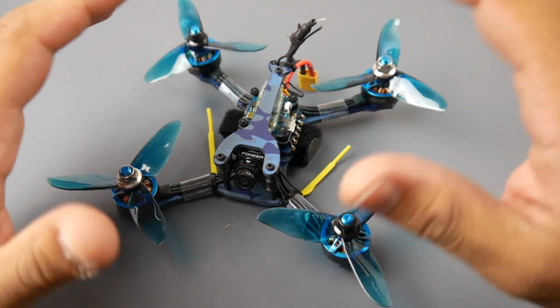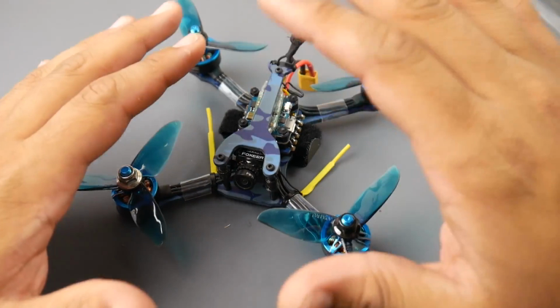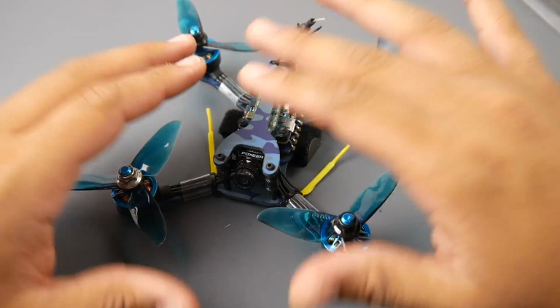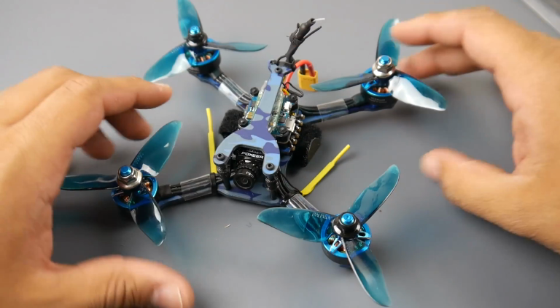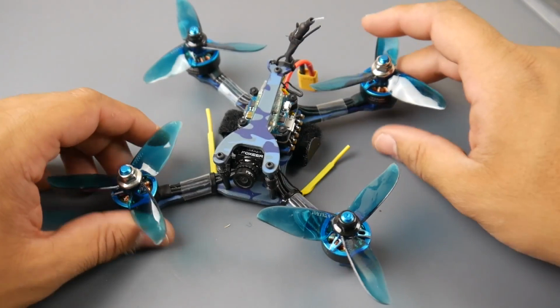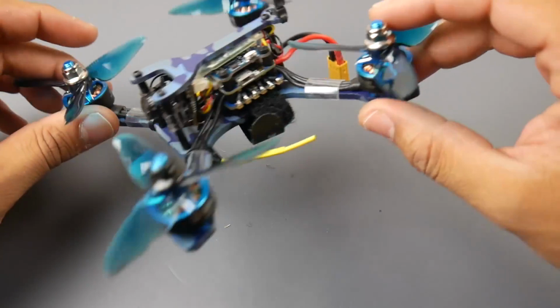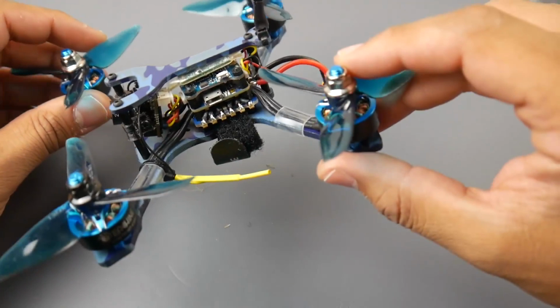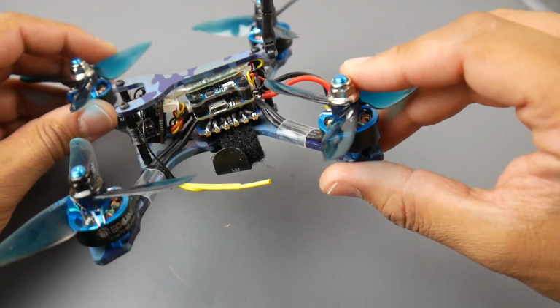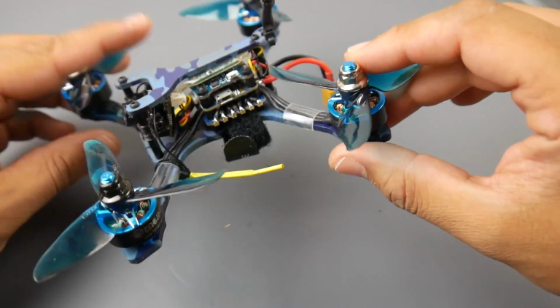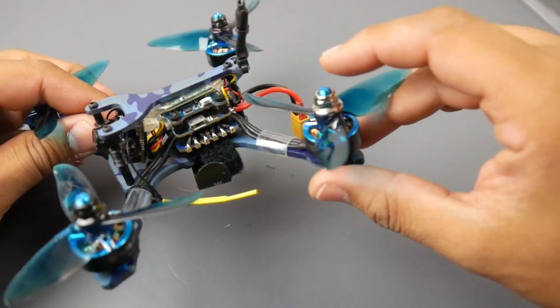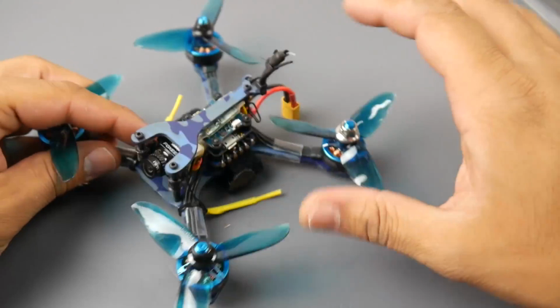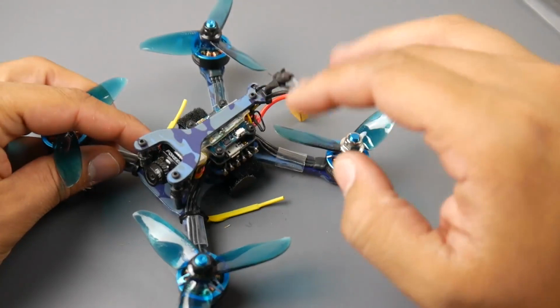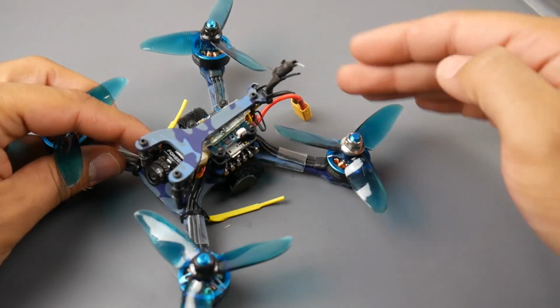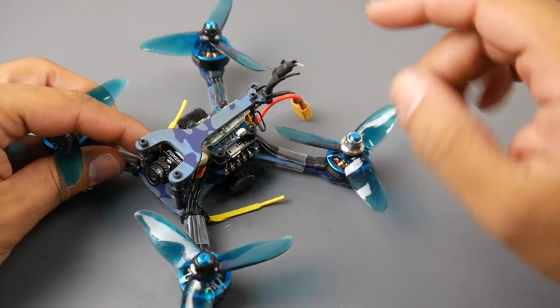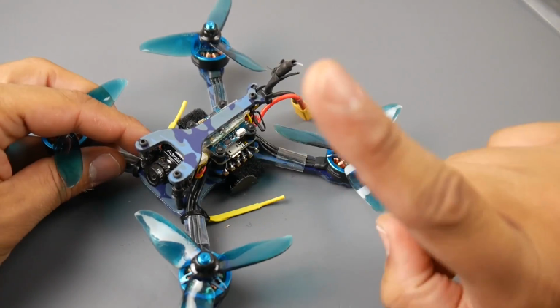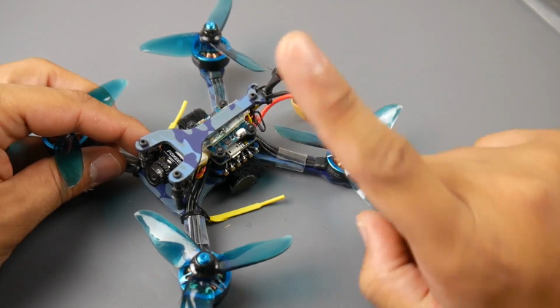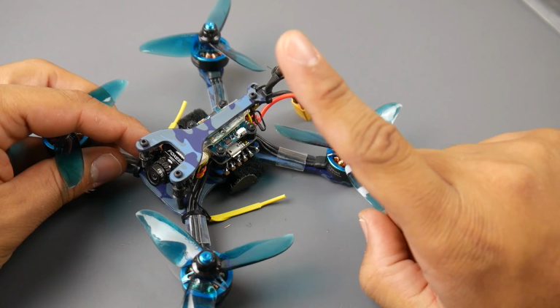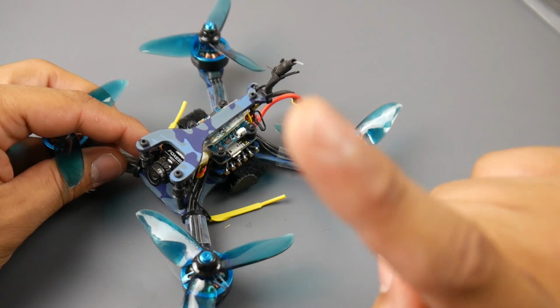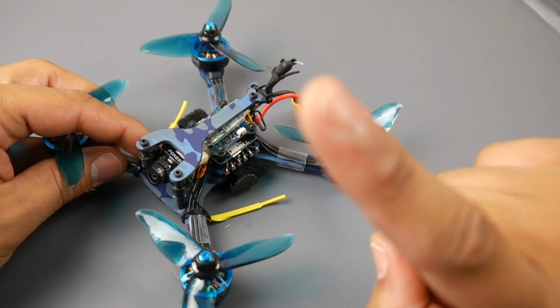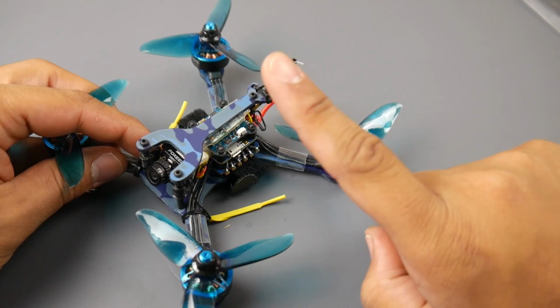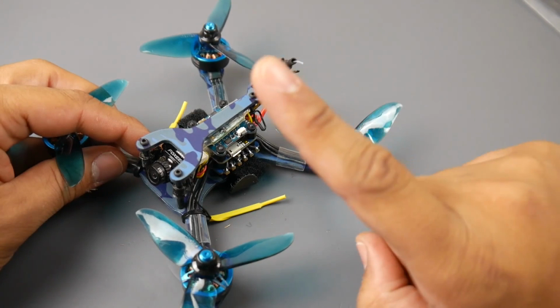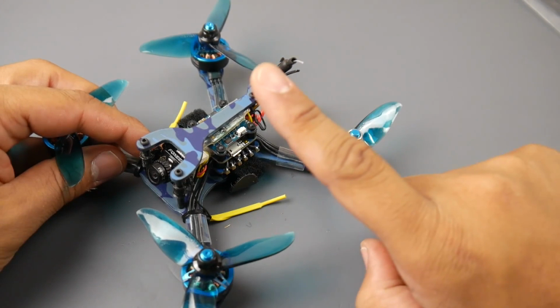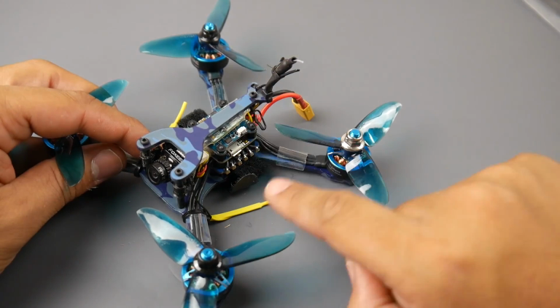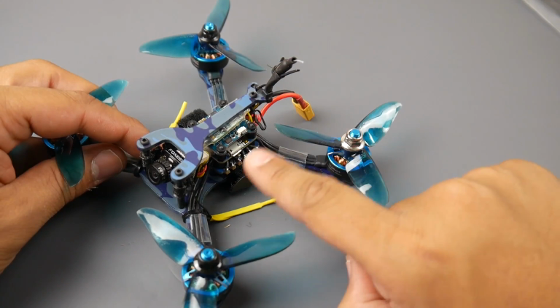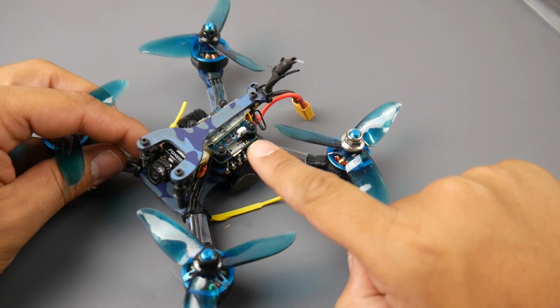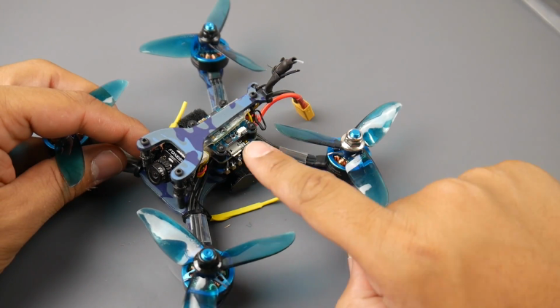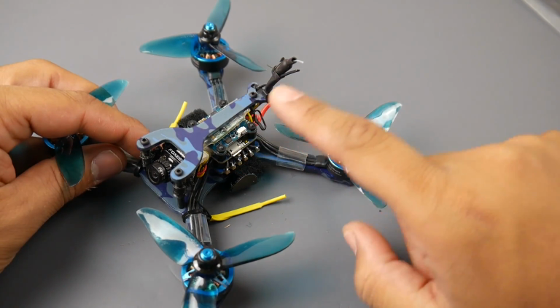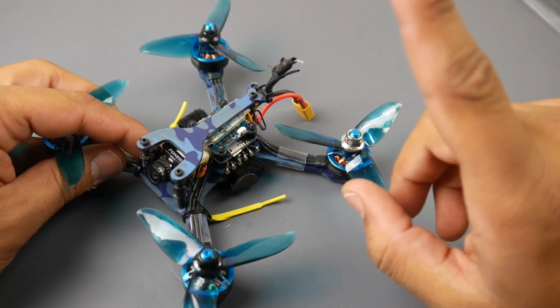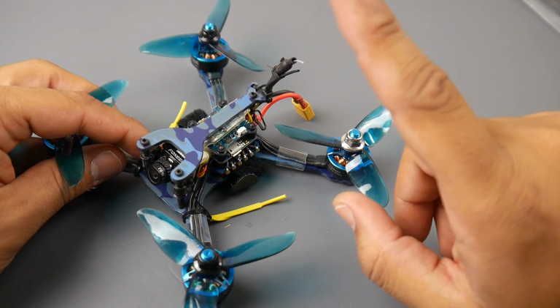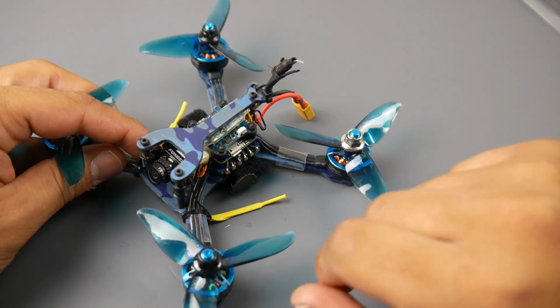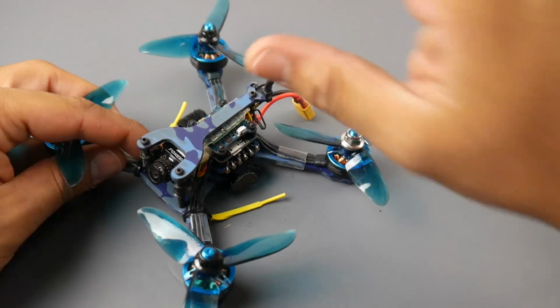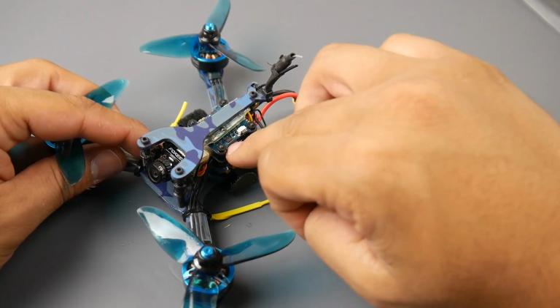The version I got was the plug-and-play, and I set up an XM Plus radio. They have the wires pre-made for an S-Bus connection — not I-Bus. For I-Bus you're going to have to find a different pad on the flight controller, so take that into consideration.